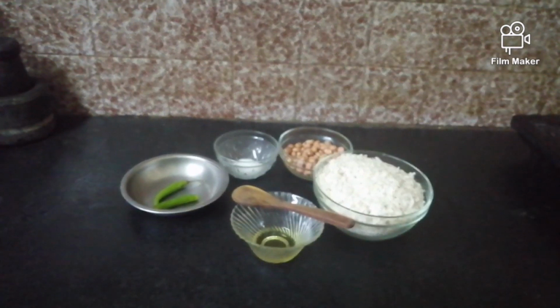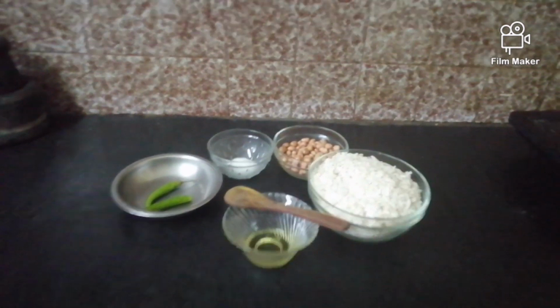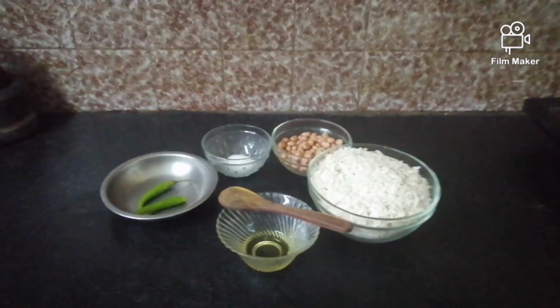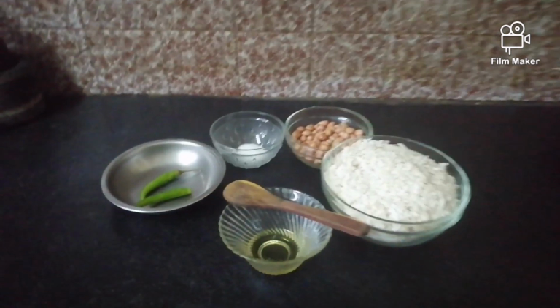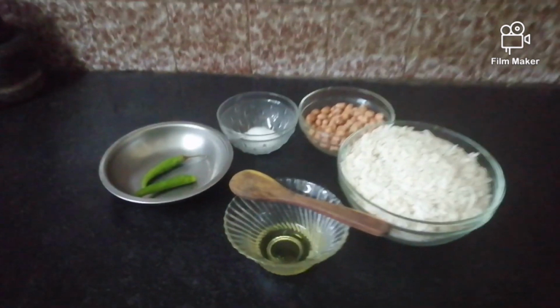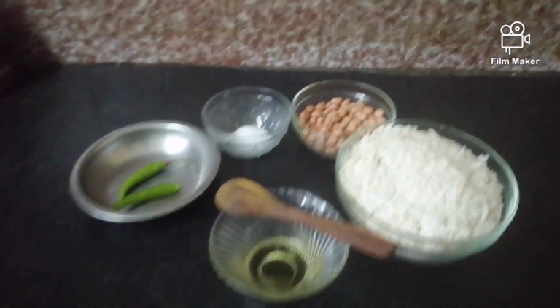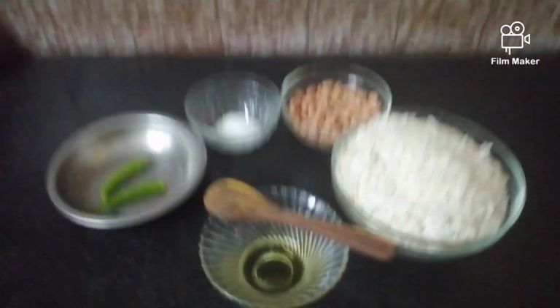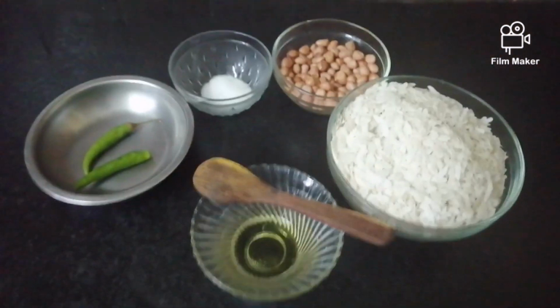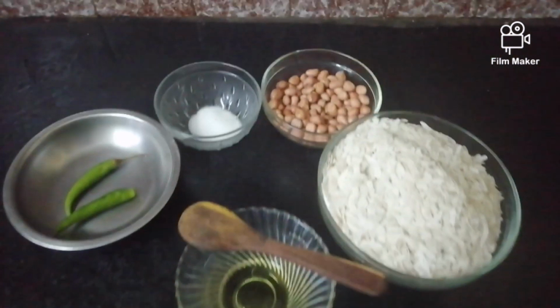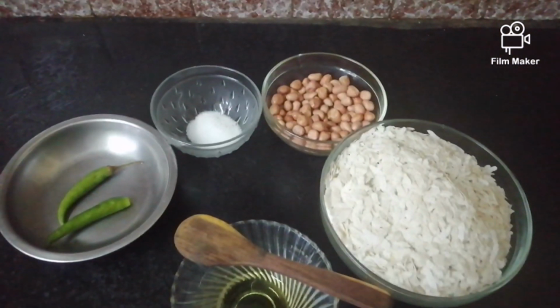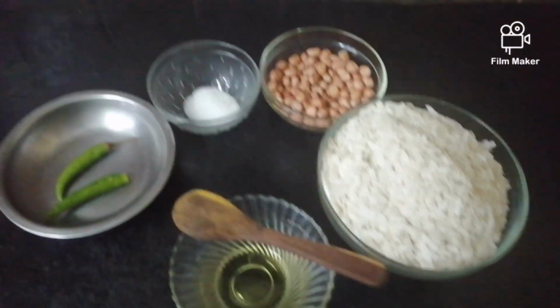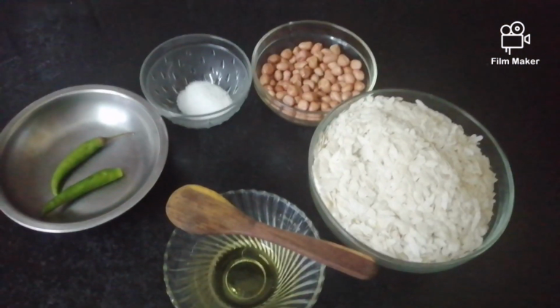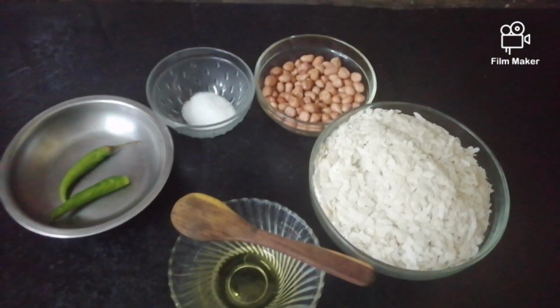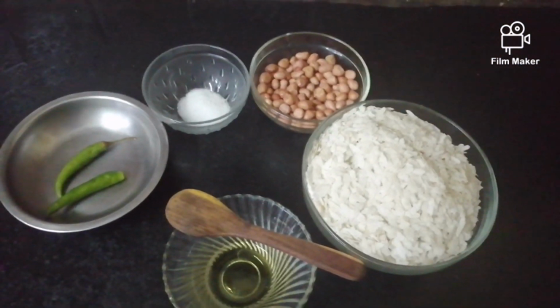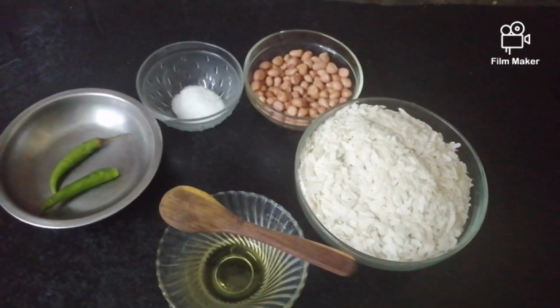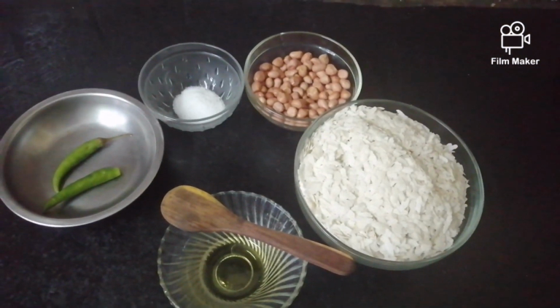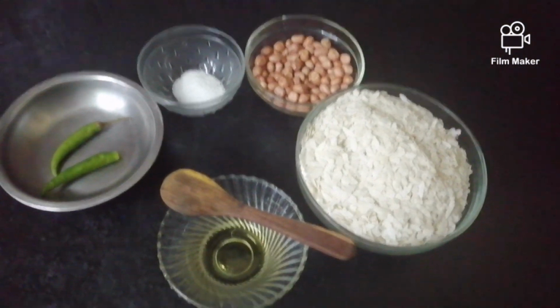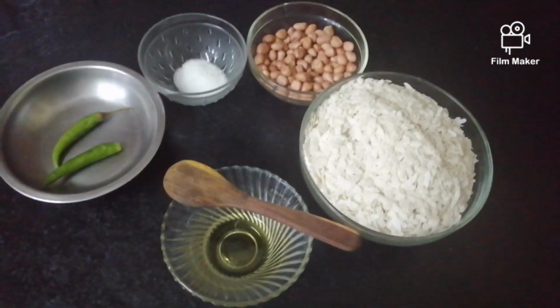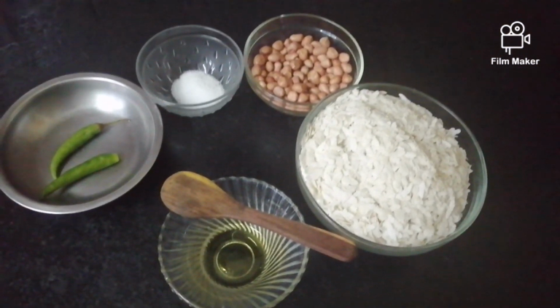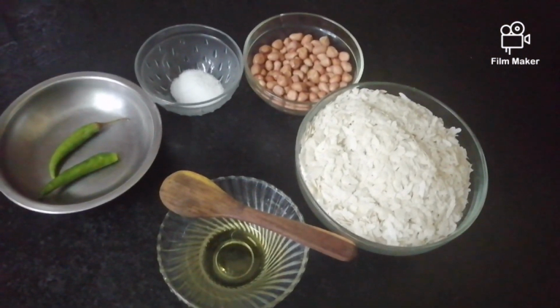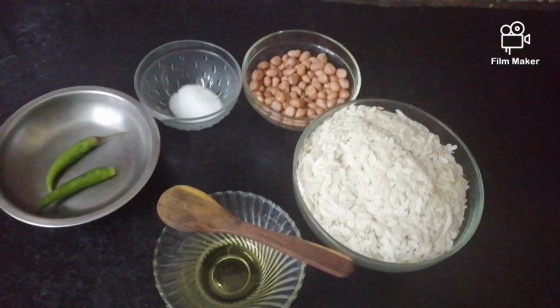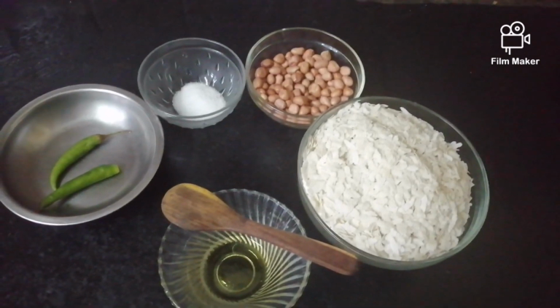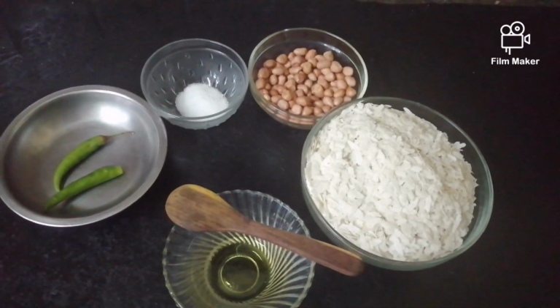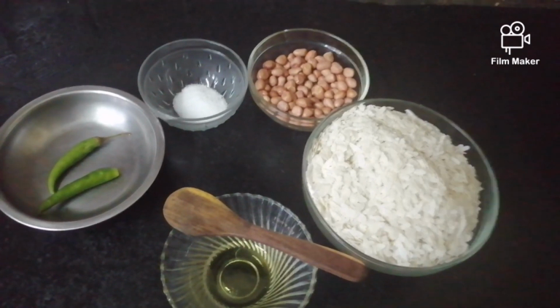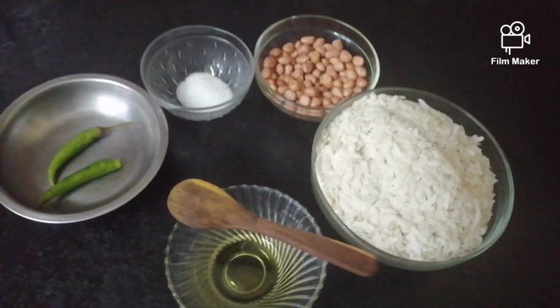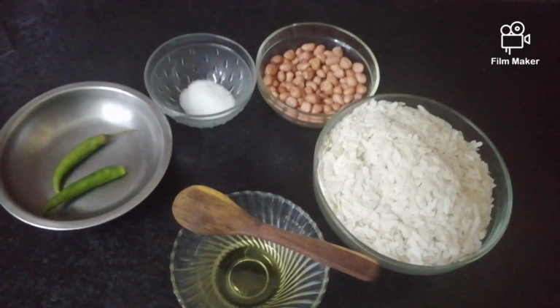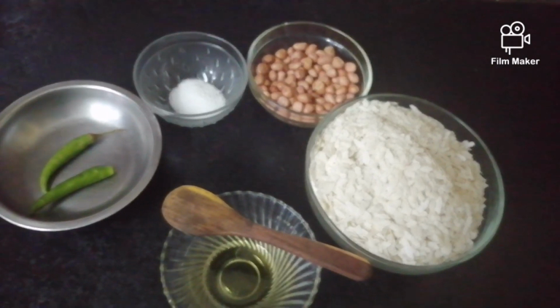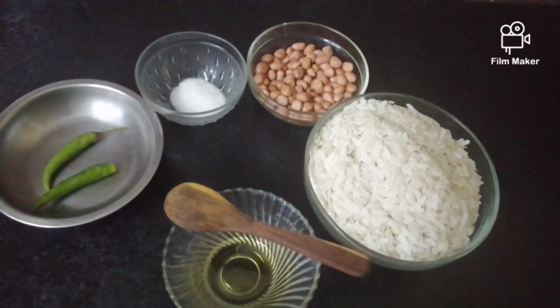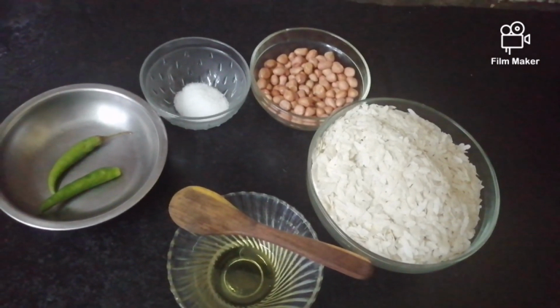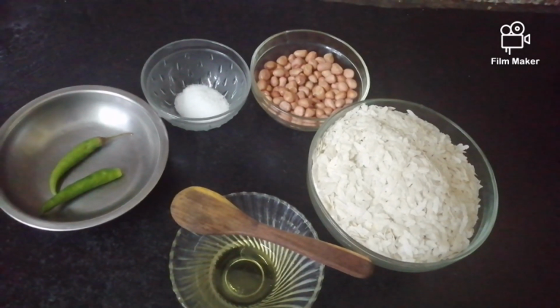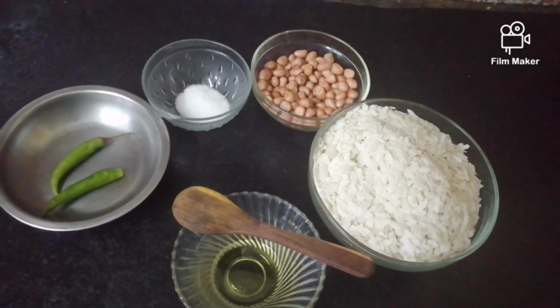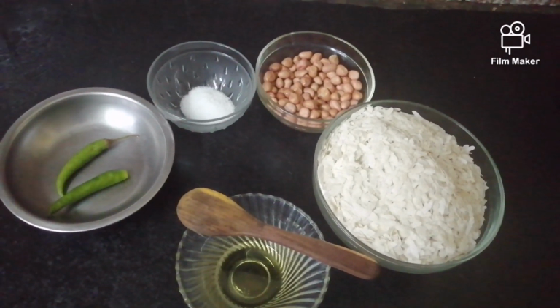So the ingredients to make it are very simple. They are flattened rice or Chura, ground nuts, oil, salt and green chilli.